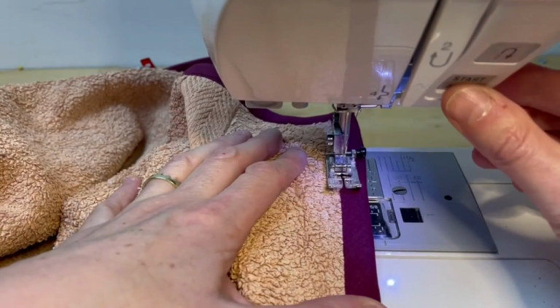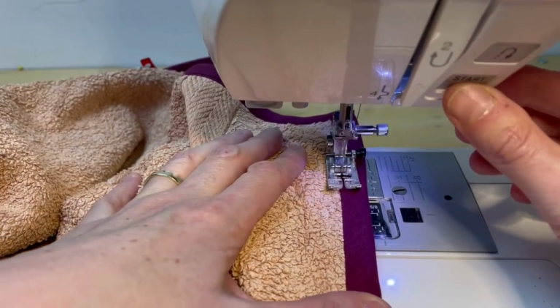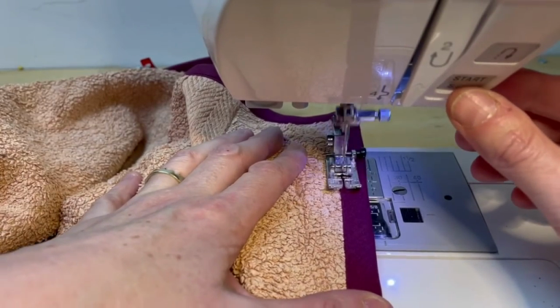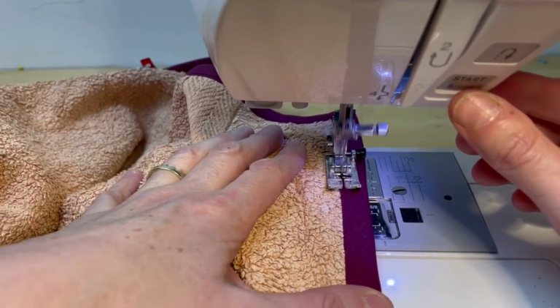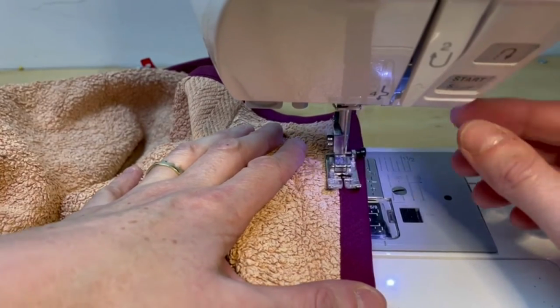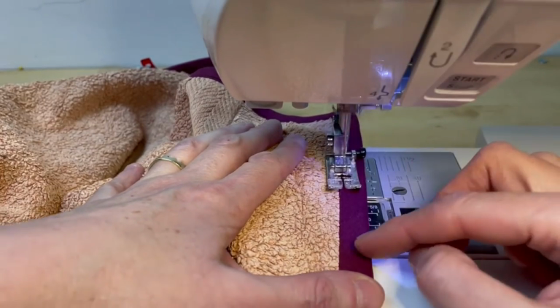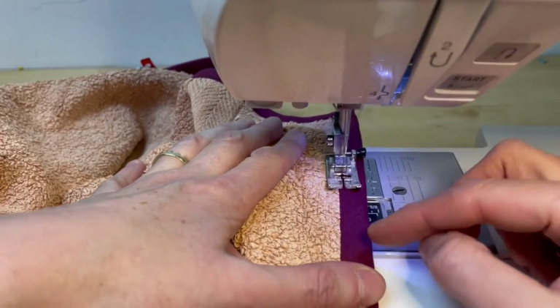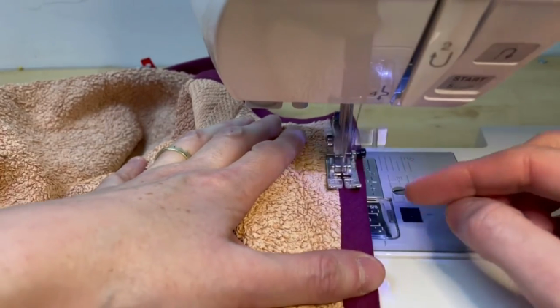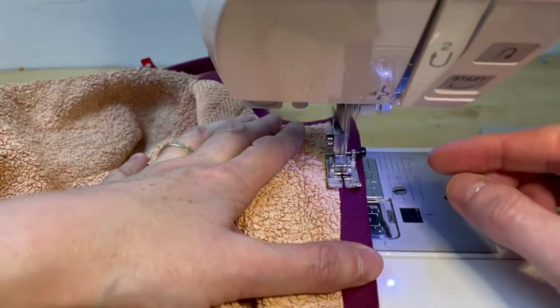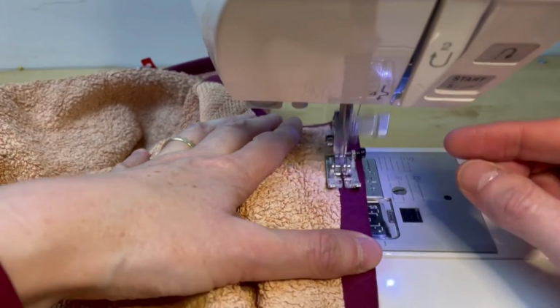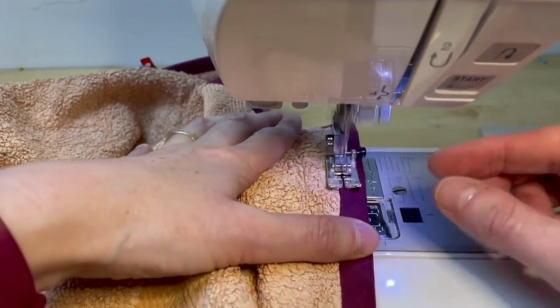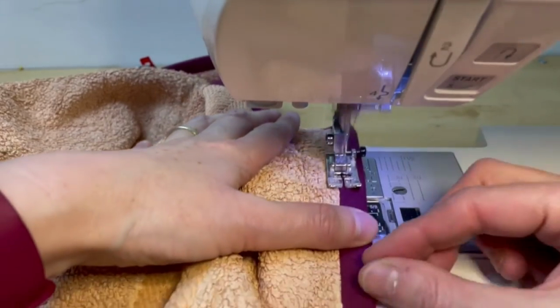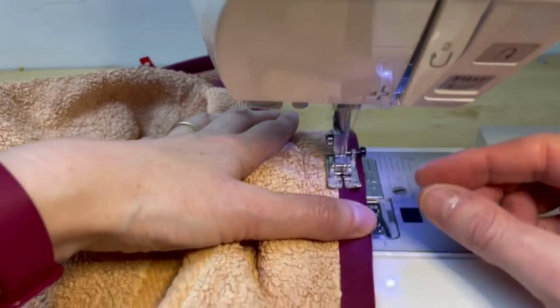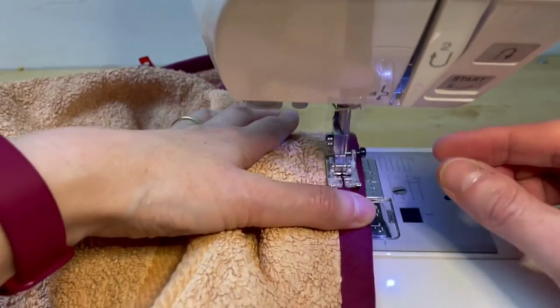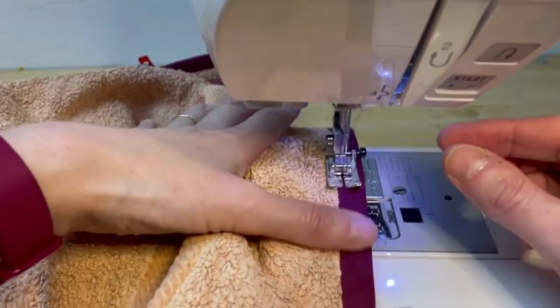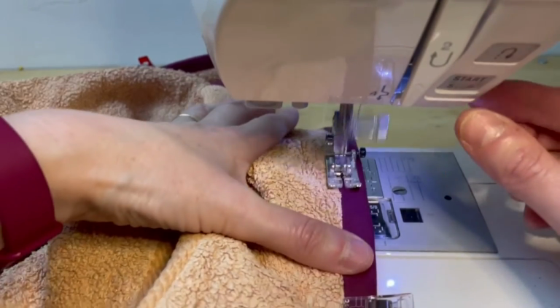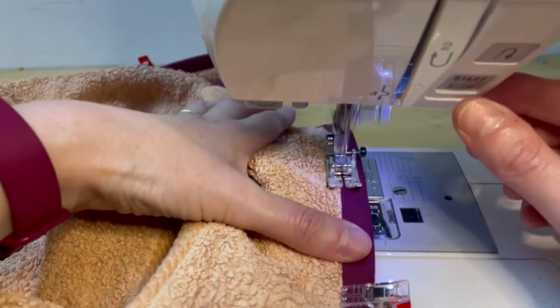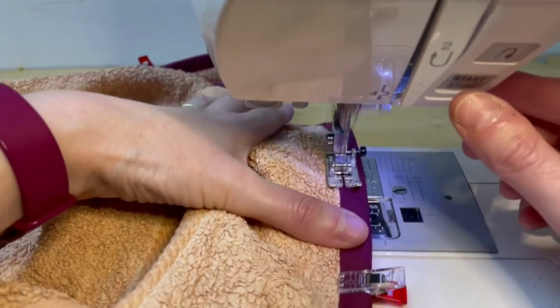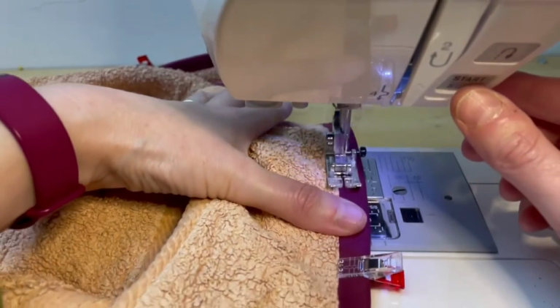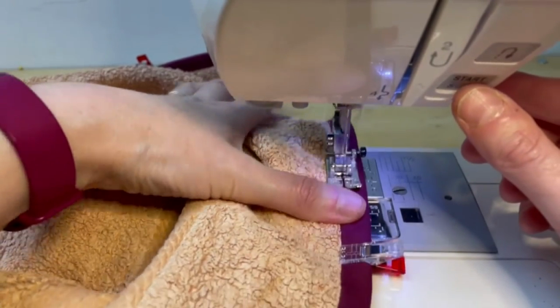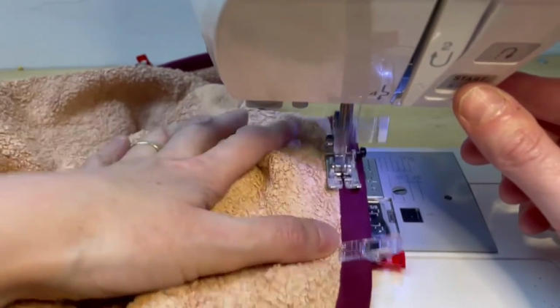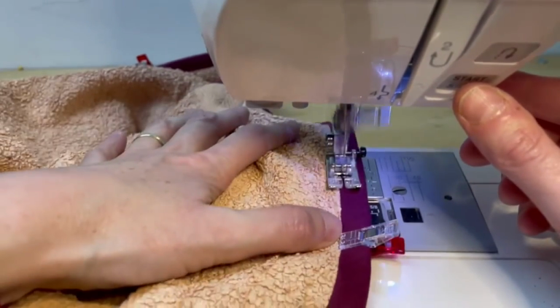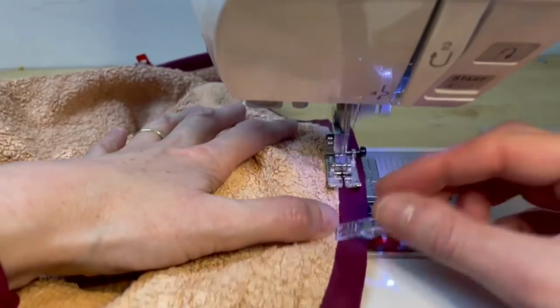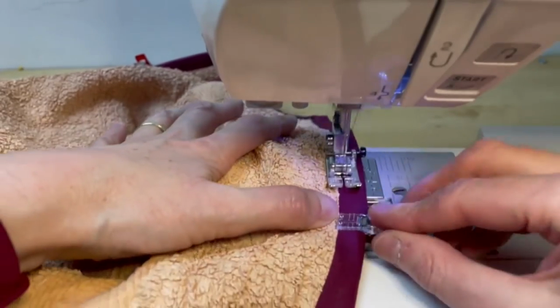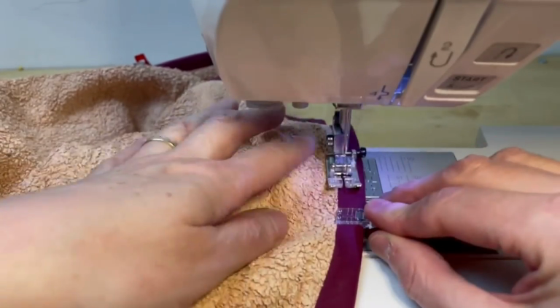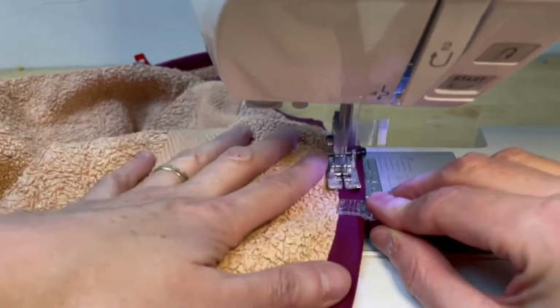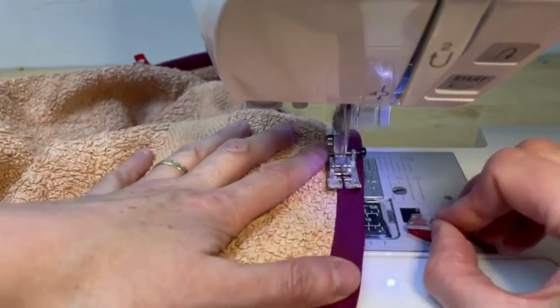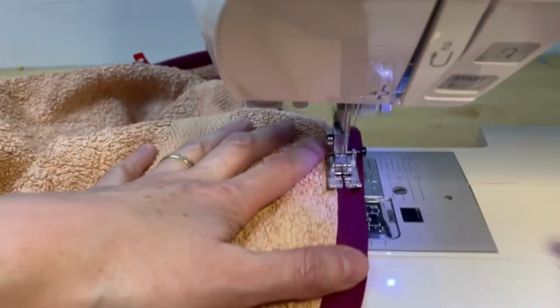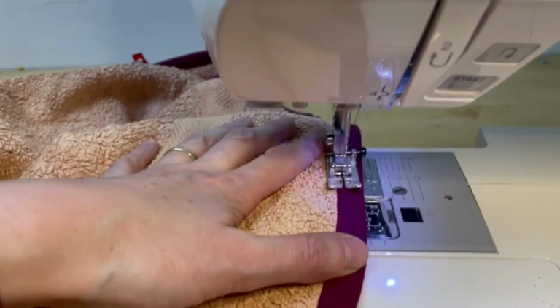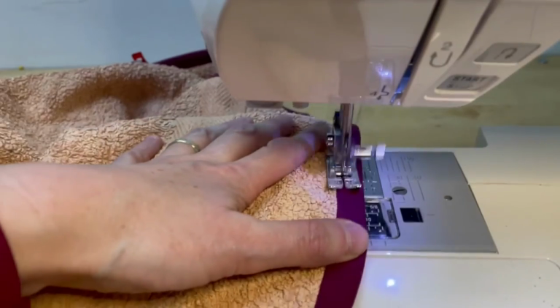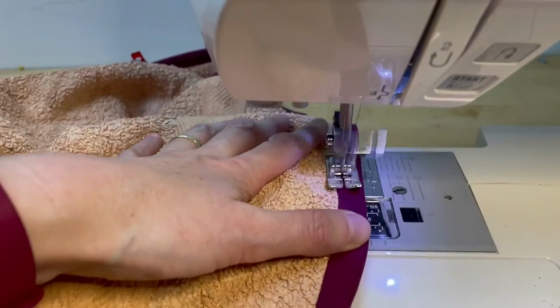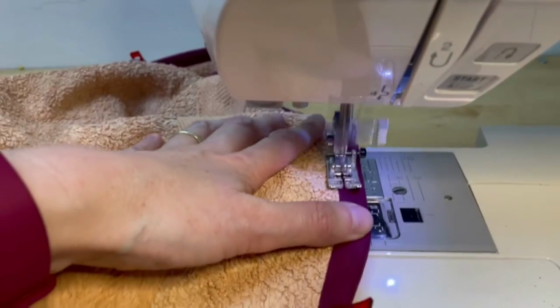Then we're going to top stitch. You could stitch in the ditch, but I prefer to top stitch just to make sure I've properly caught the bias binding on the other side. So just go all the way around.